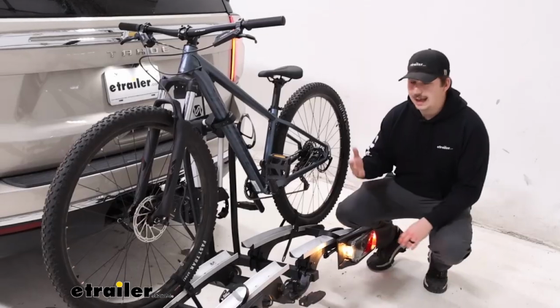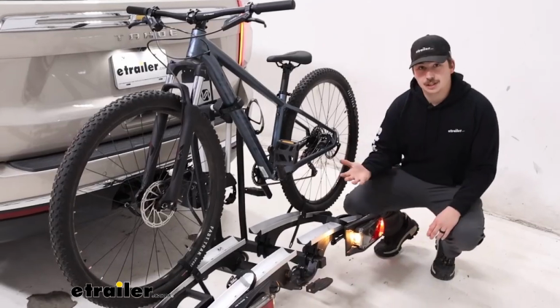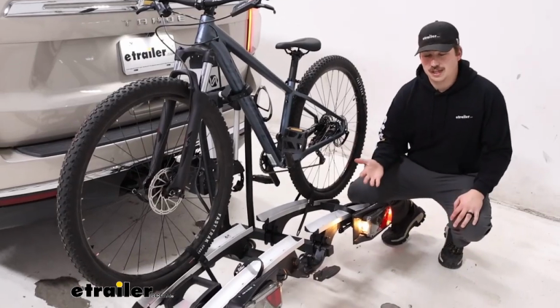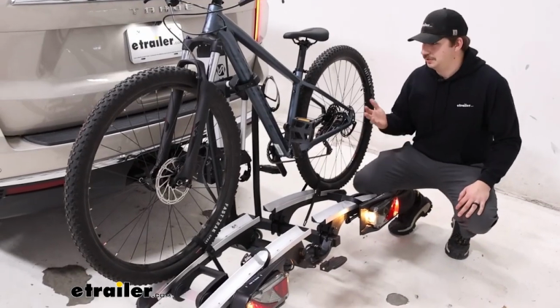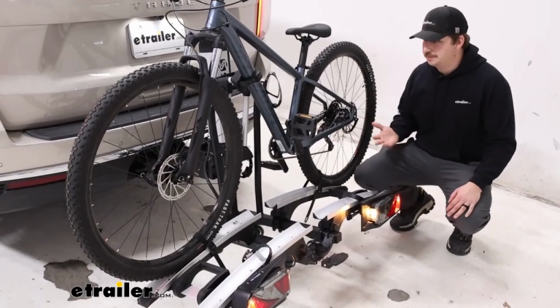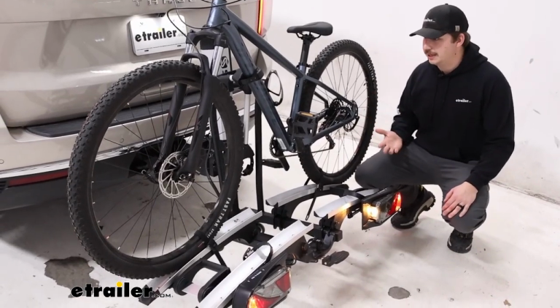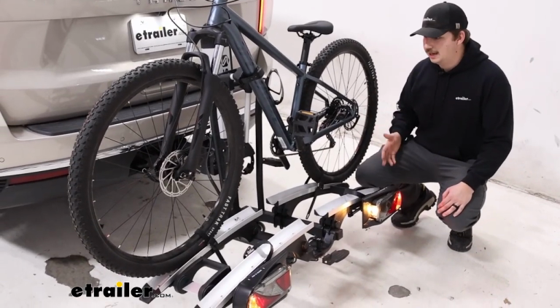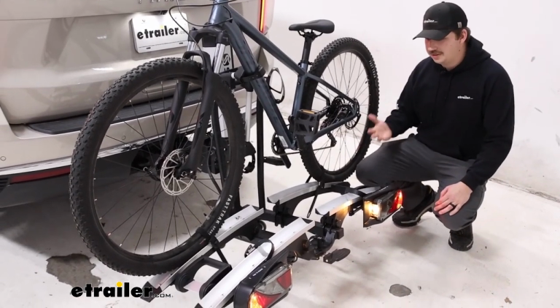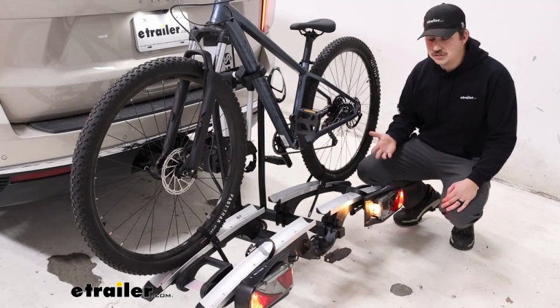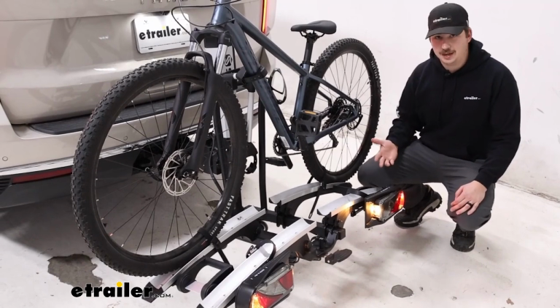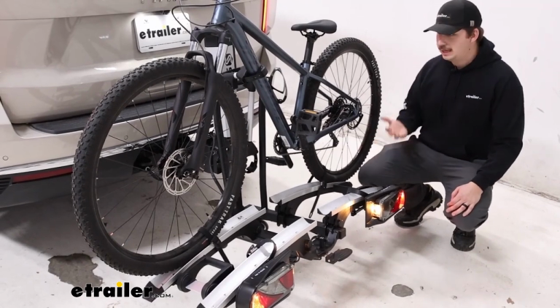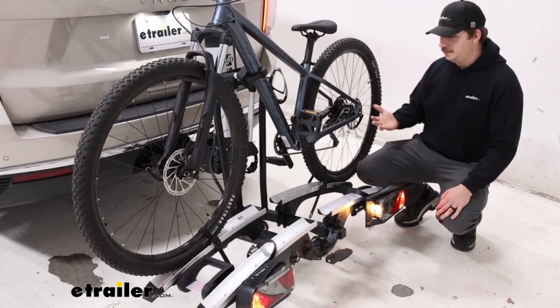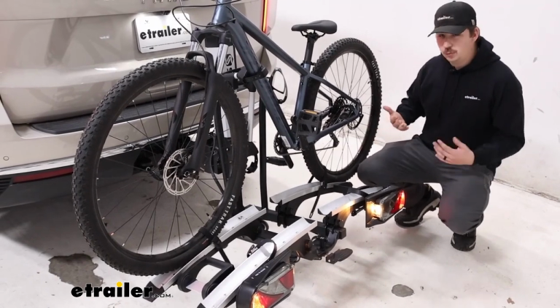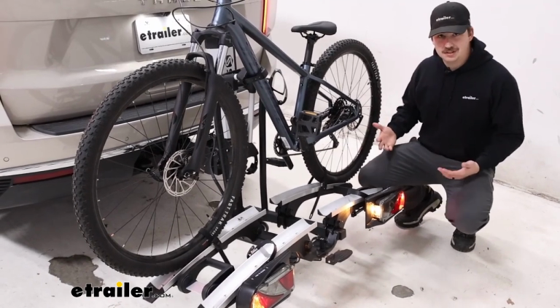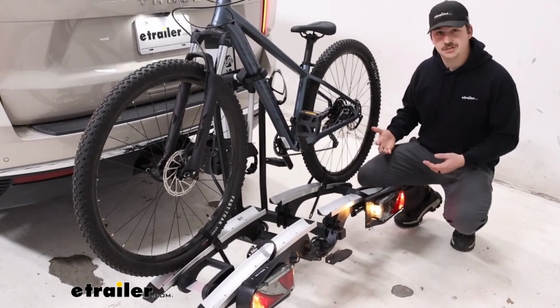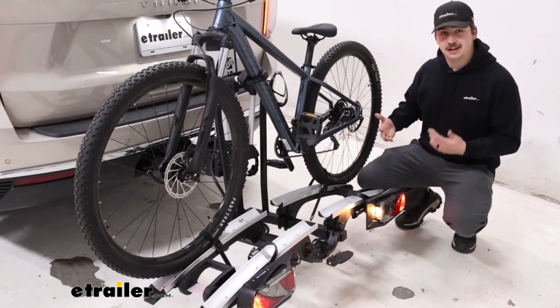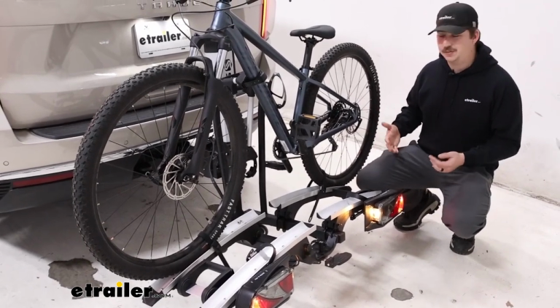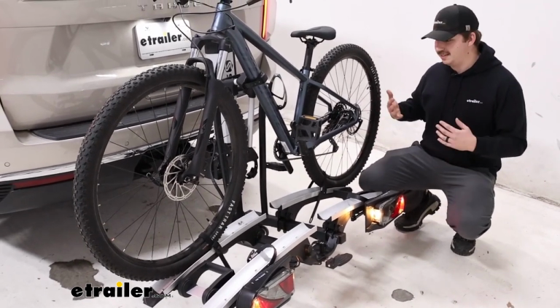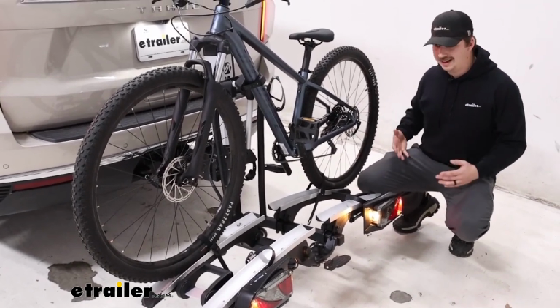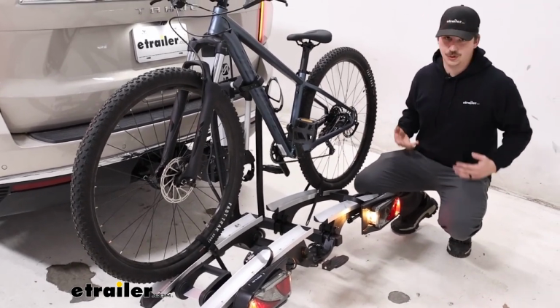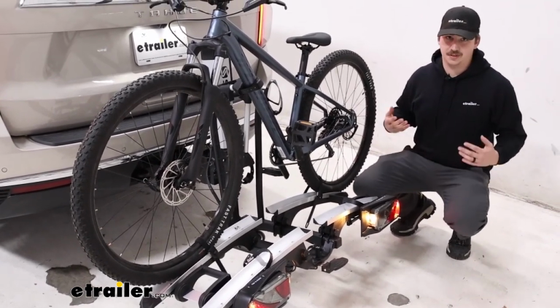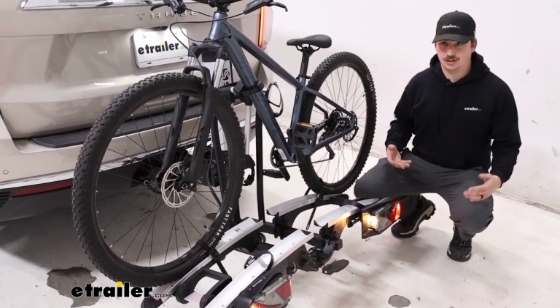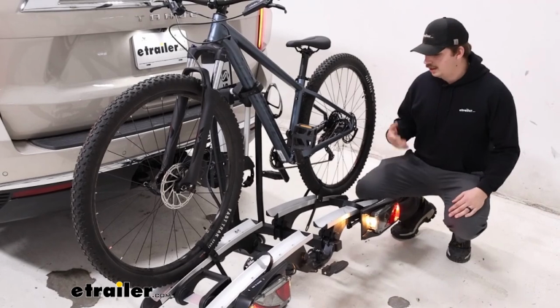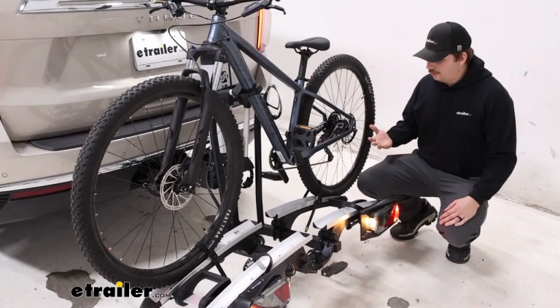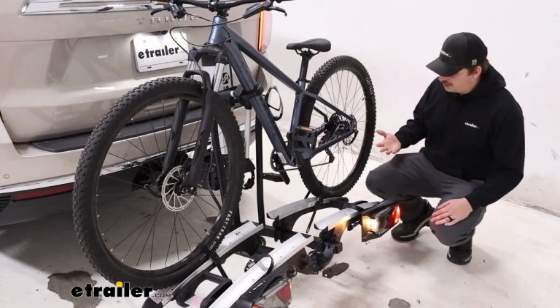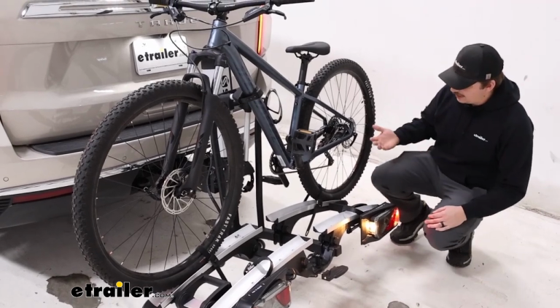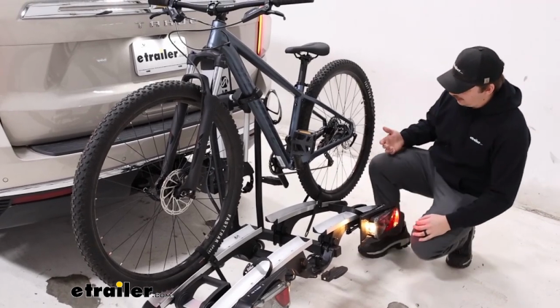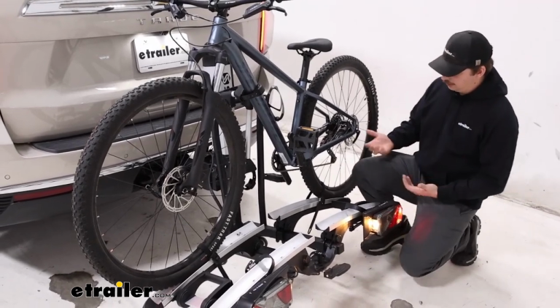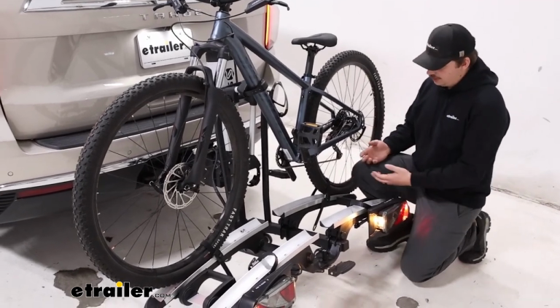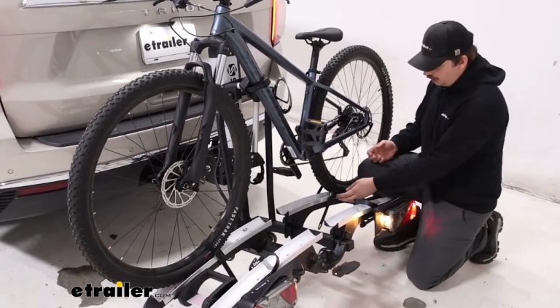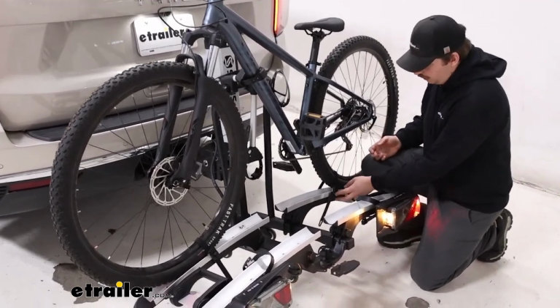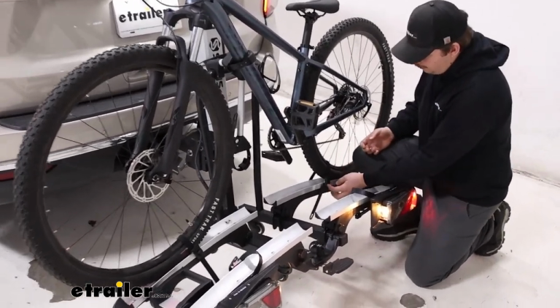As it lowers down, you'll hear some beeping, and once it reaches the bottom, that beeping will continue just to let us know that it's not in the driving position. But from here, we can get the bike unloaded, starting with our wheel straps.